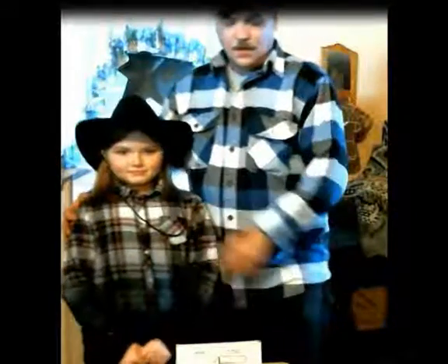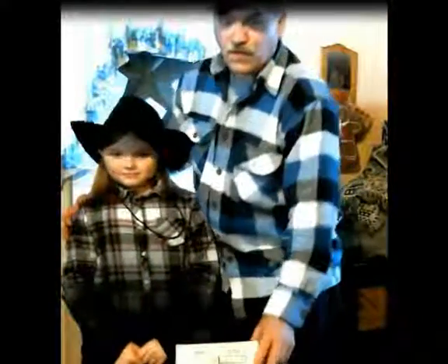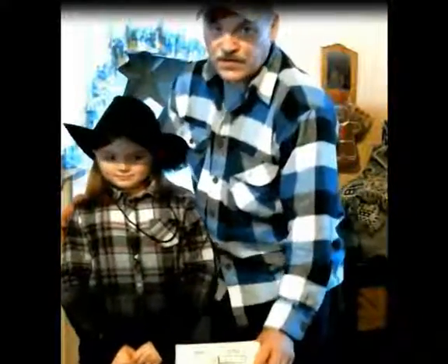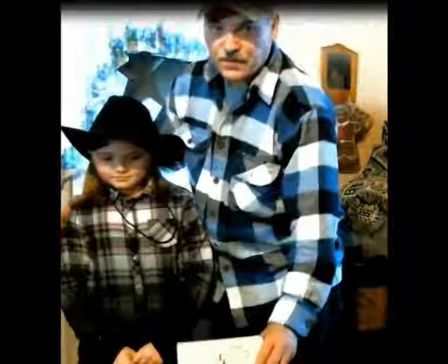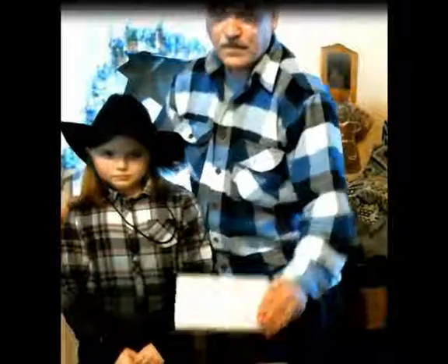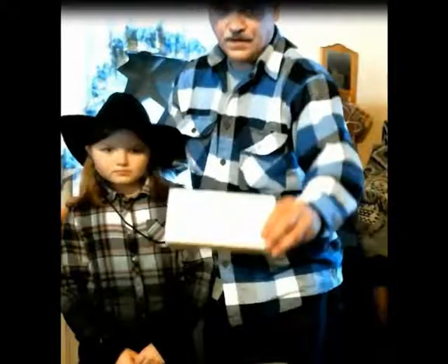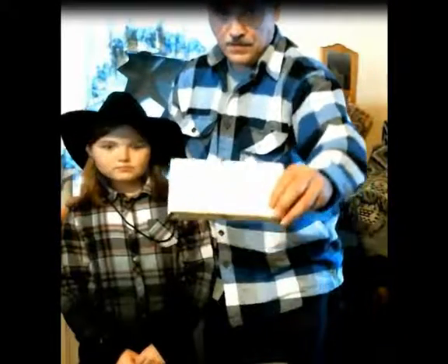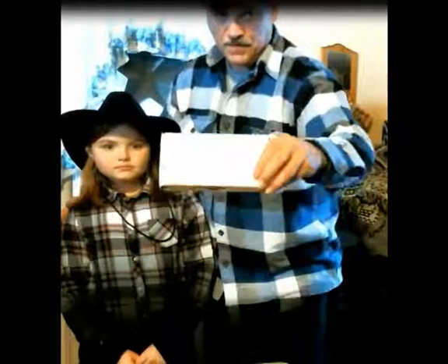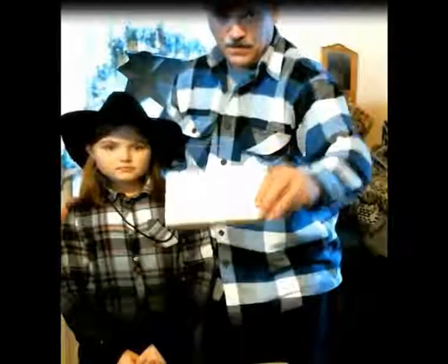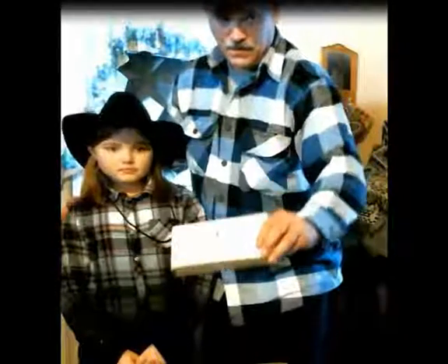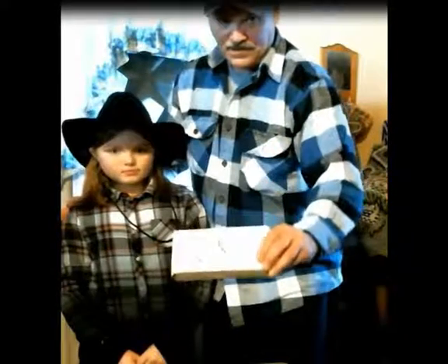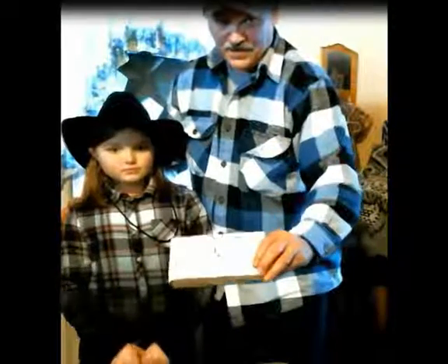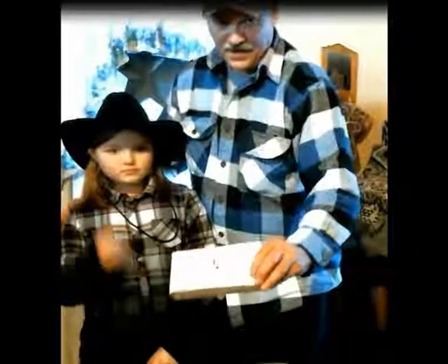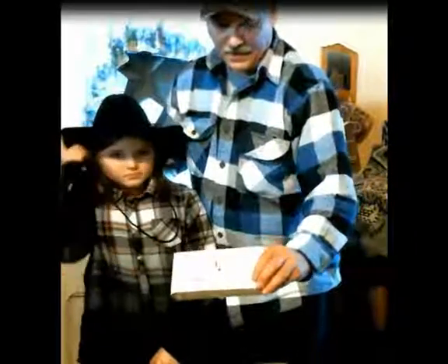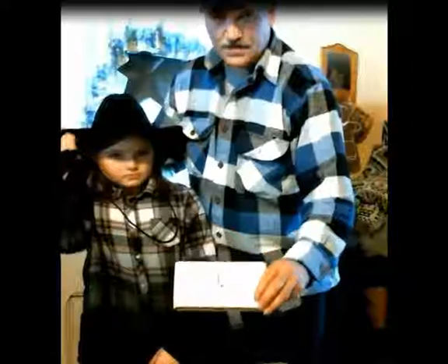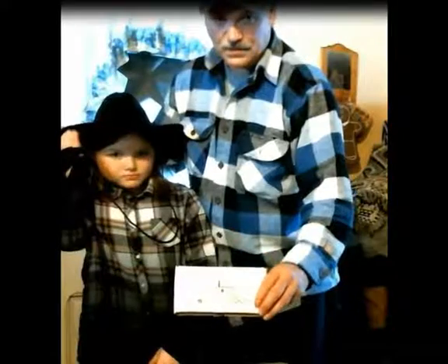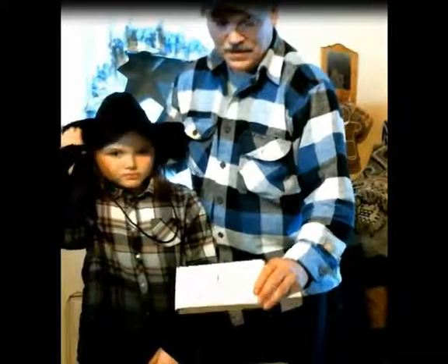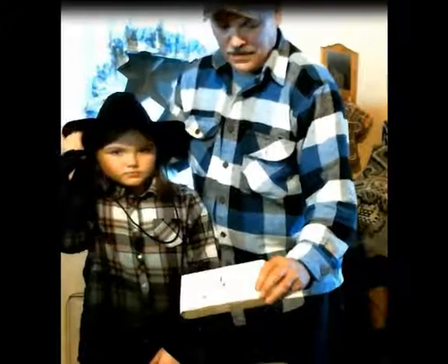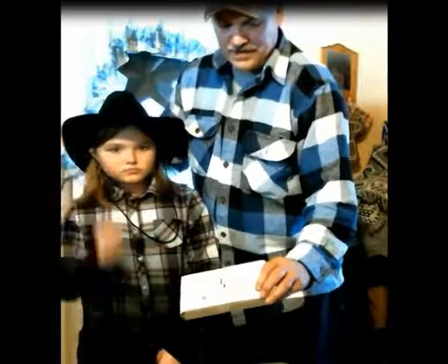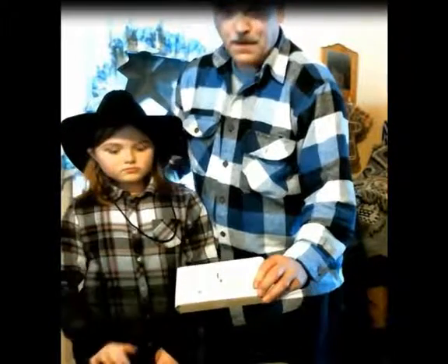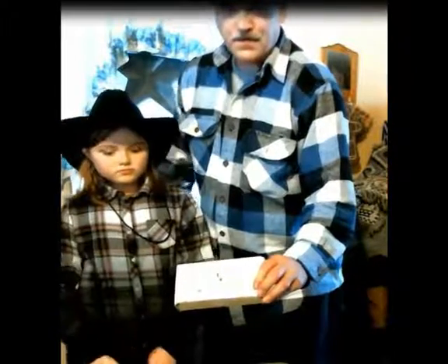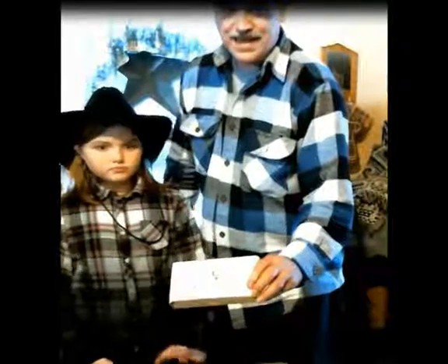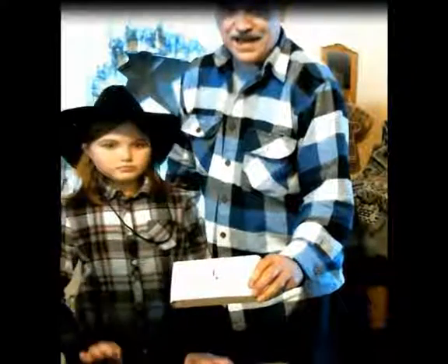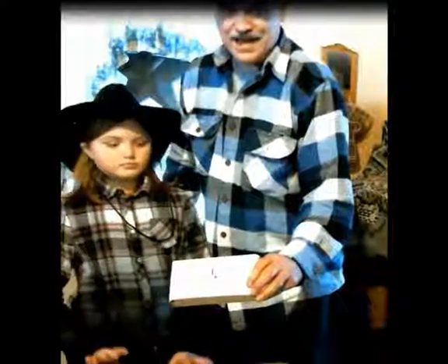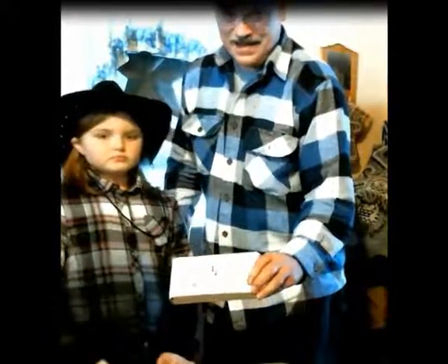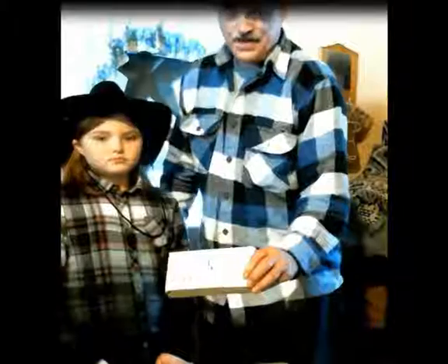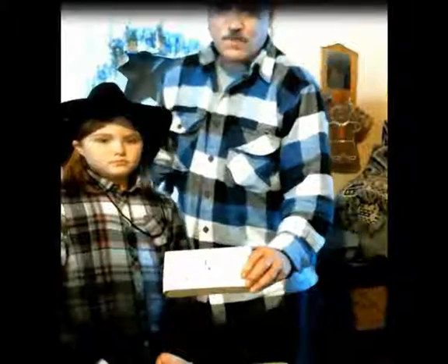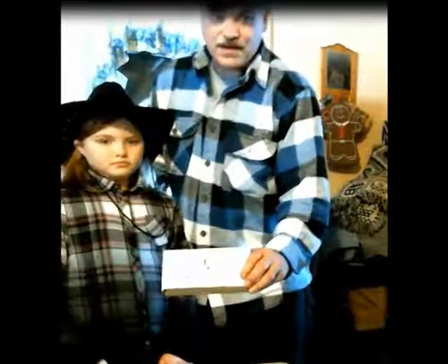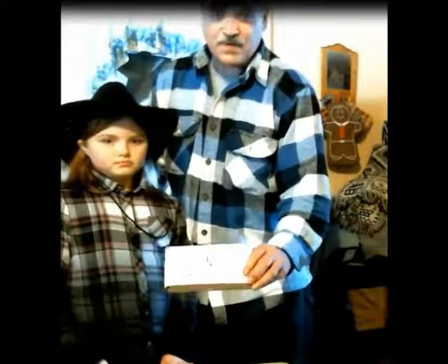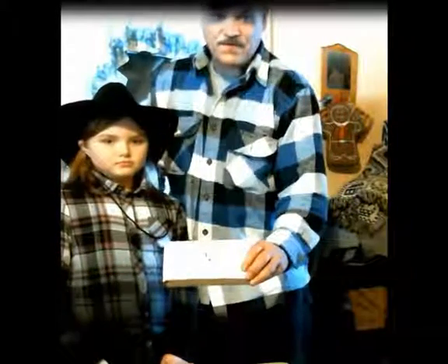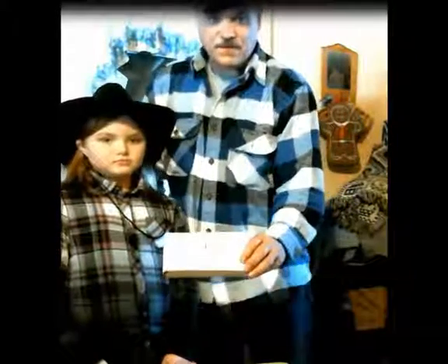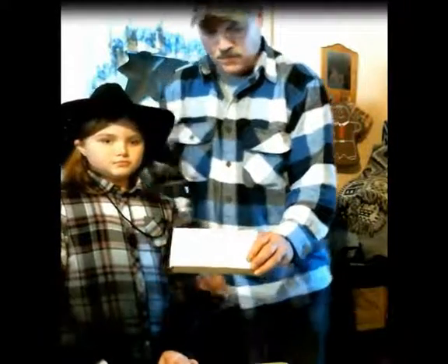Hello folks! I'm going to do a tabletop review. I don't know if you can see this or not — maybe it looks too bright. This is the Leinad Model D, 410/45 Long Colt.